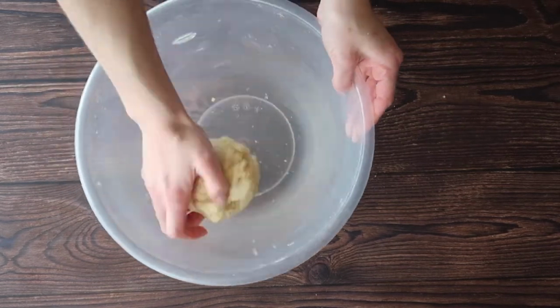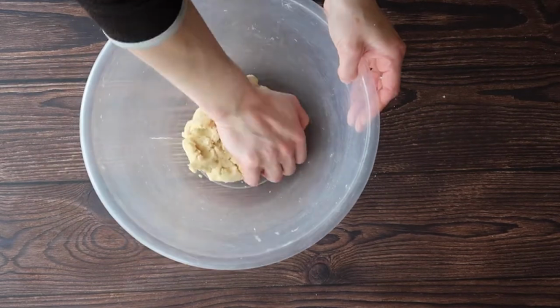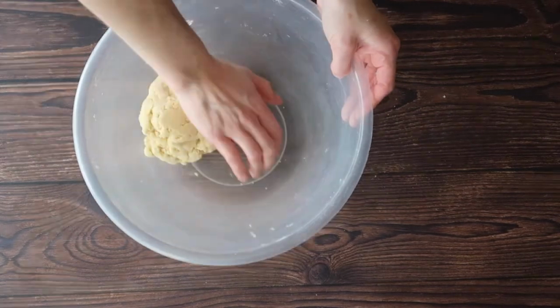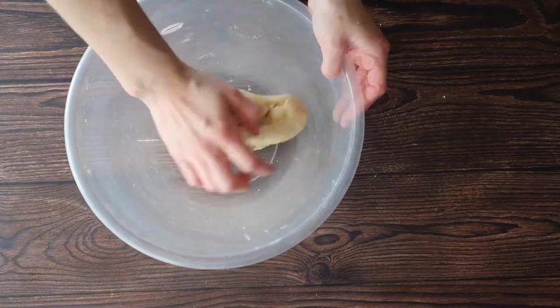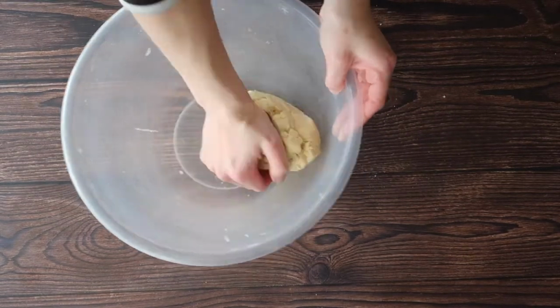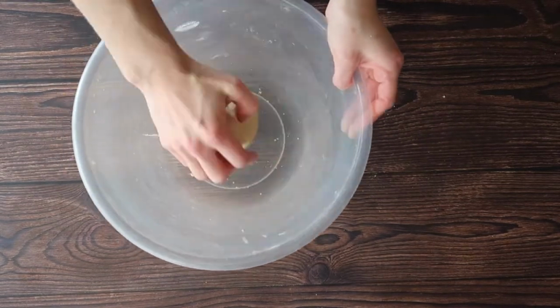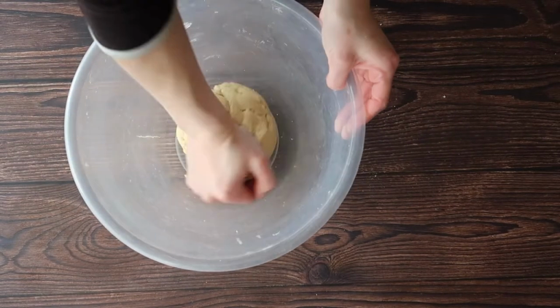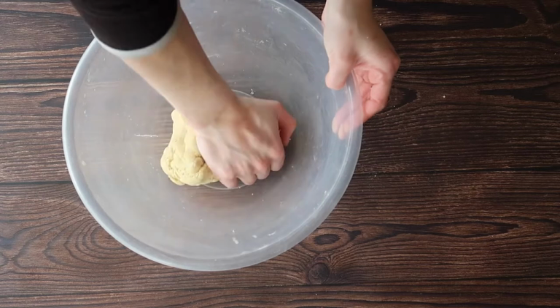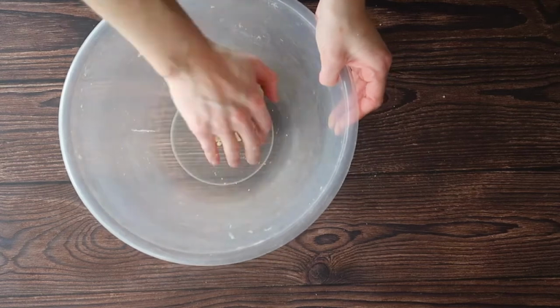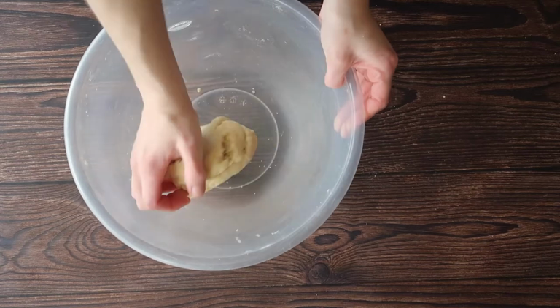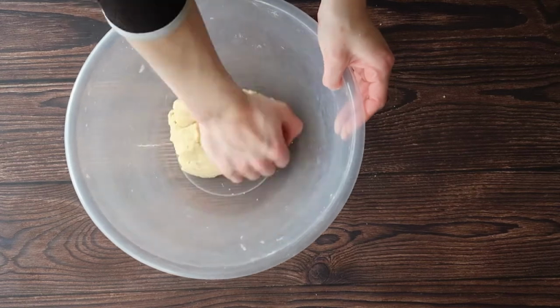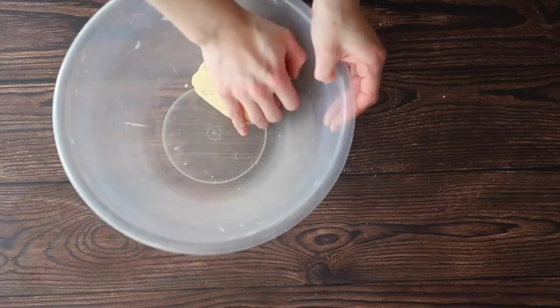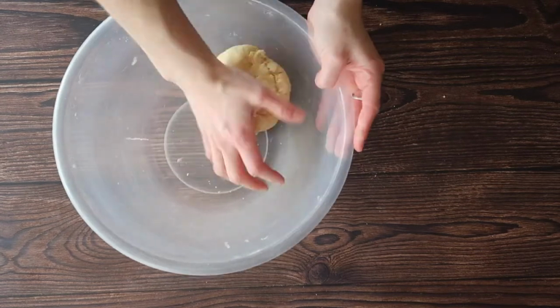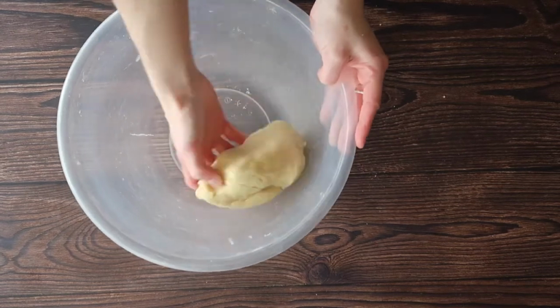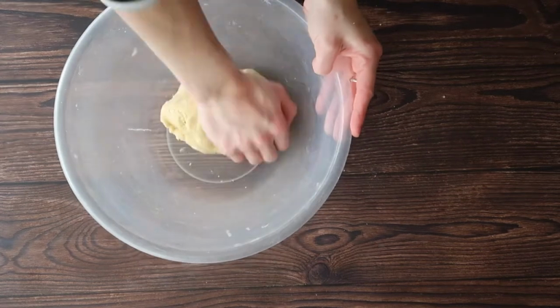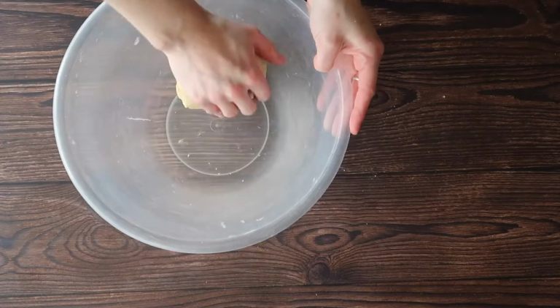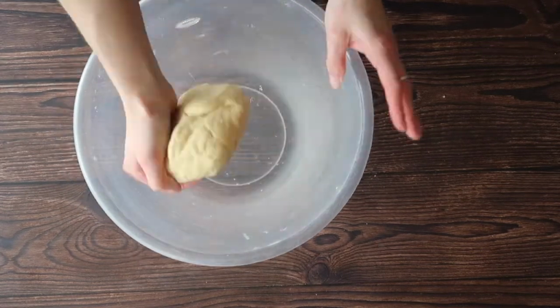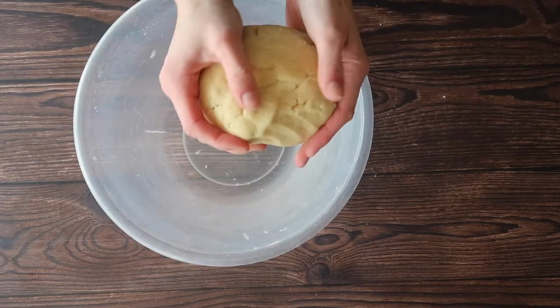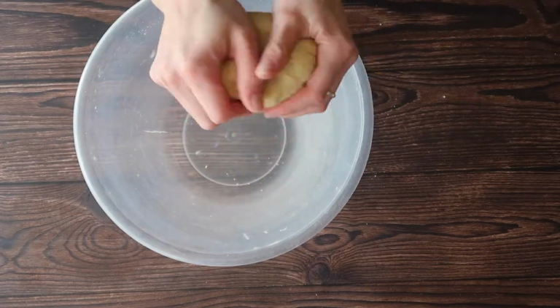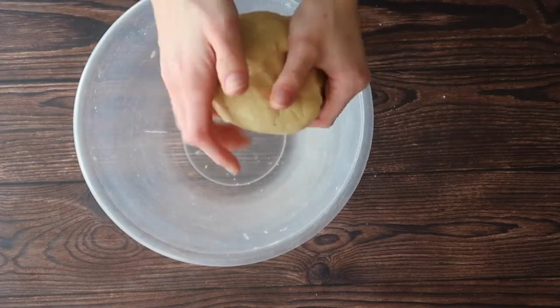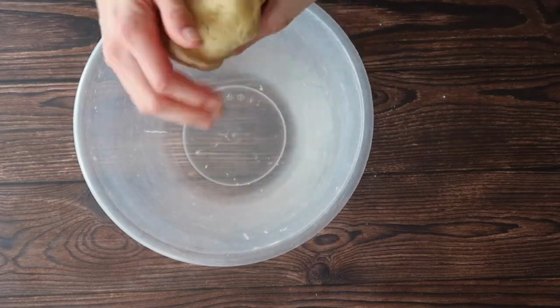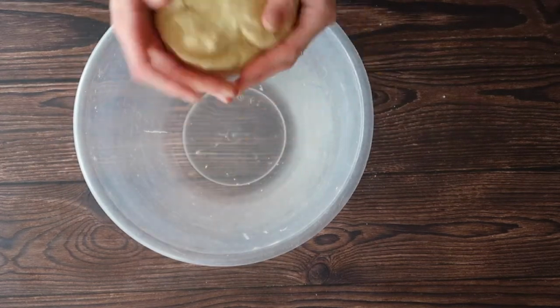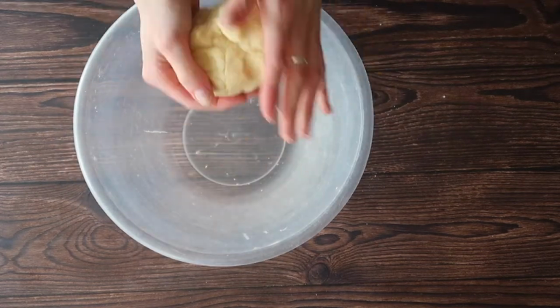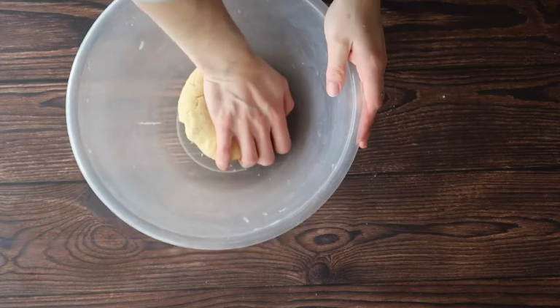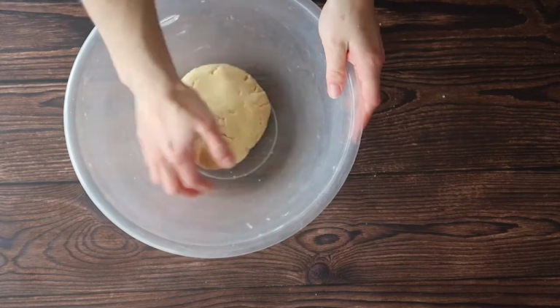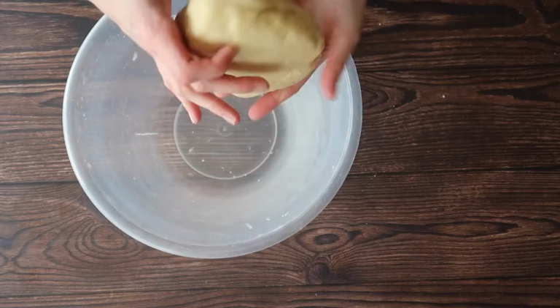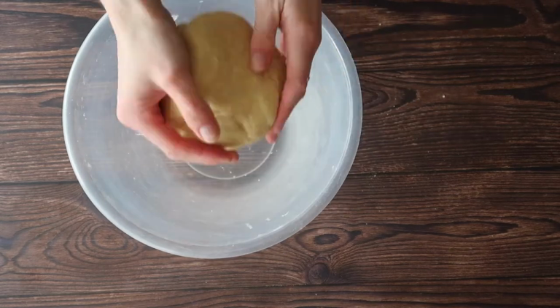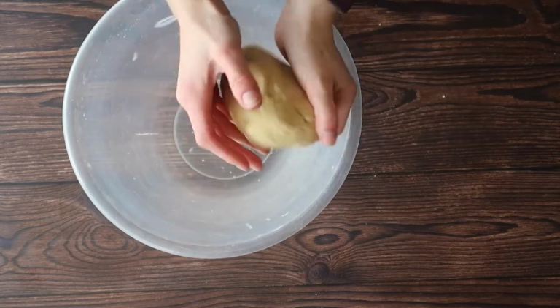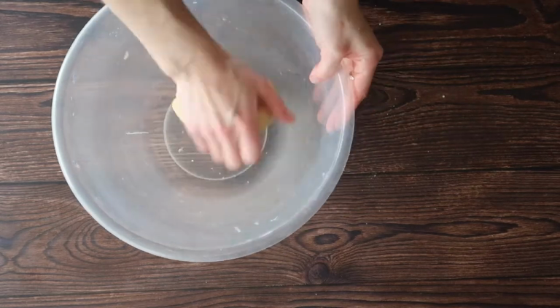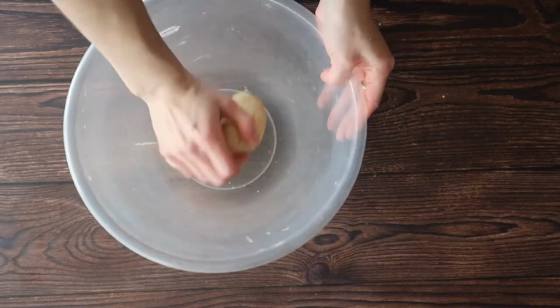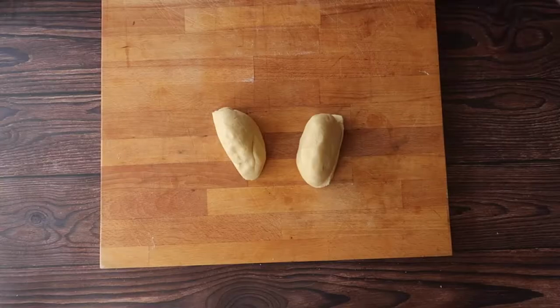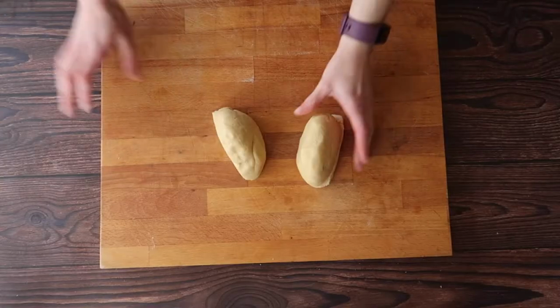It is absolutely fine to use your hands to bring this dough into a nice round ball. Place it into the fridge to chill, ideally overnight, but at least for an hour and a half.